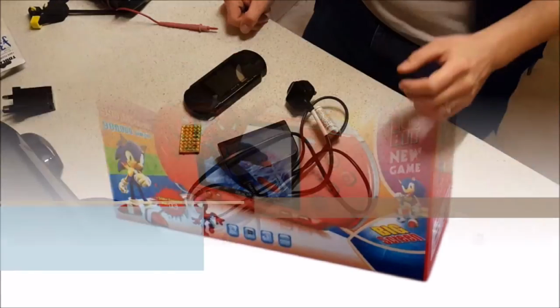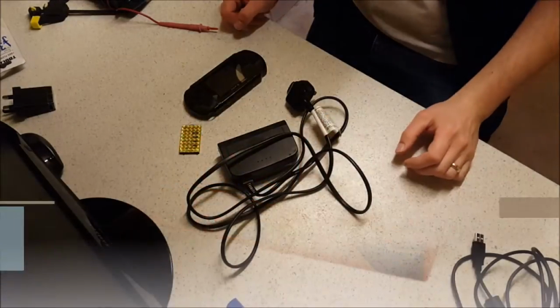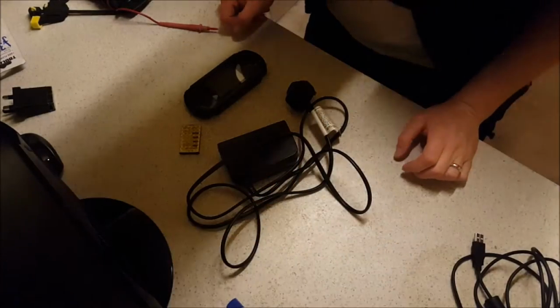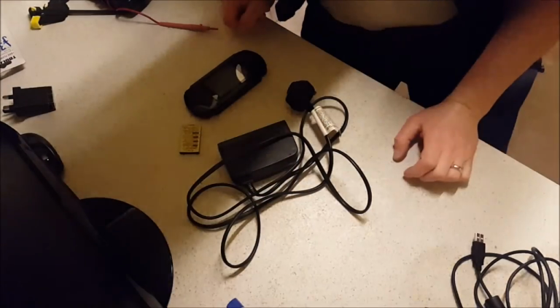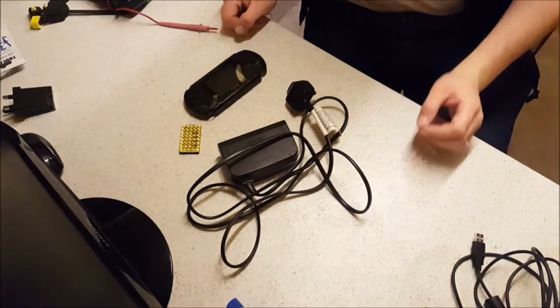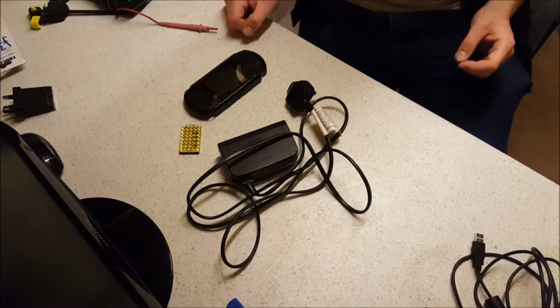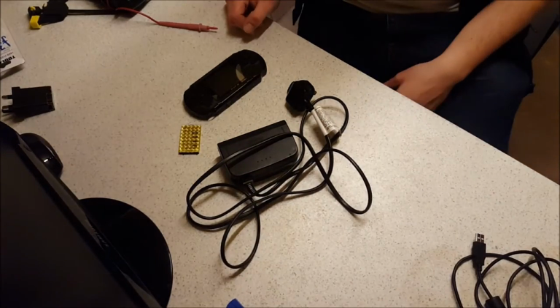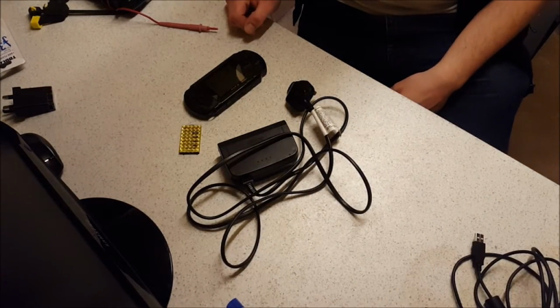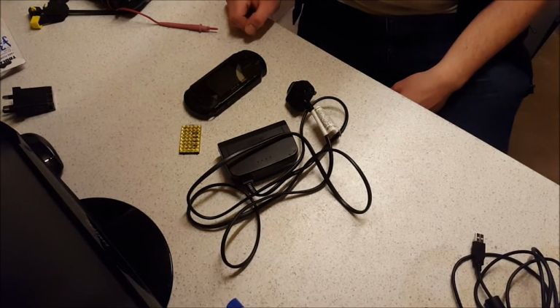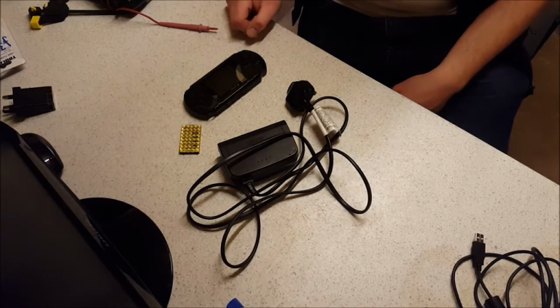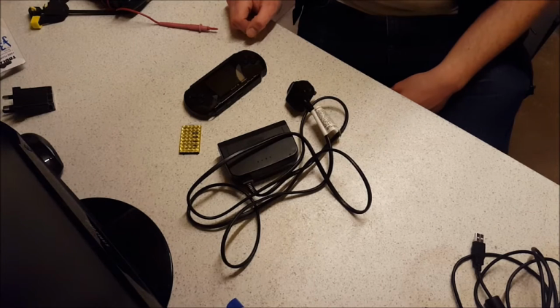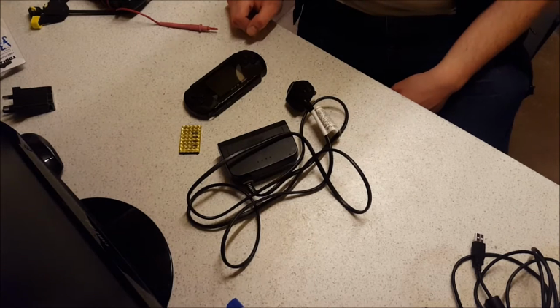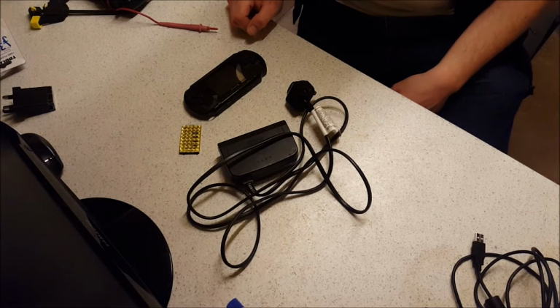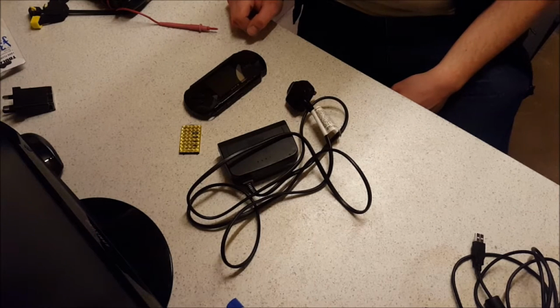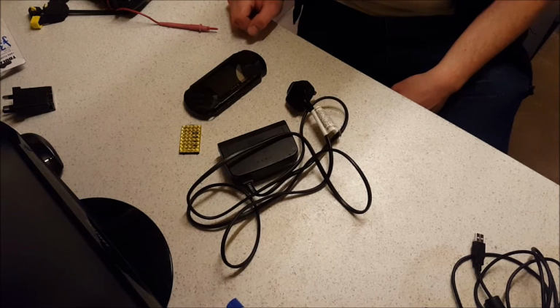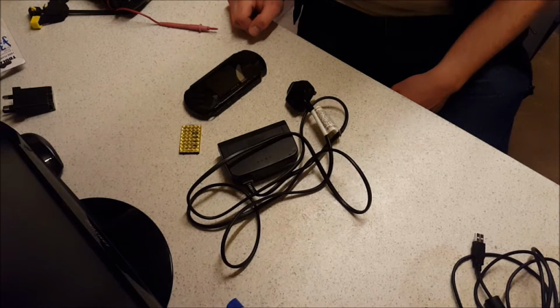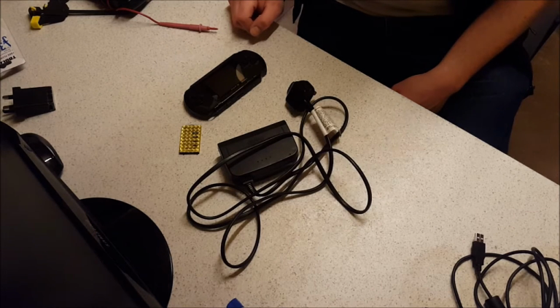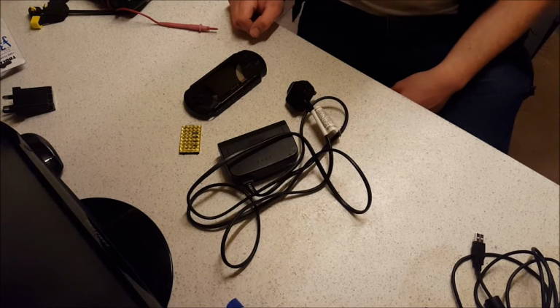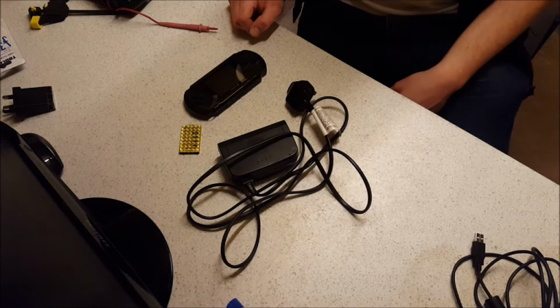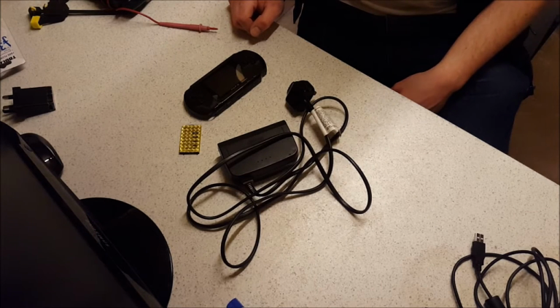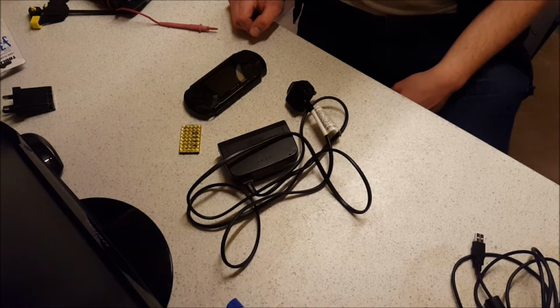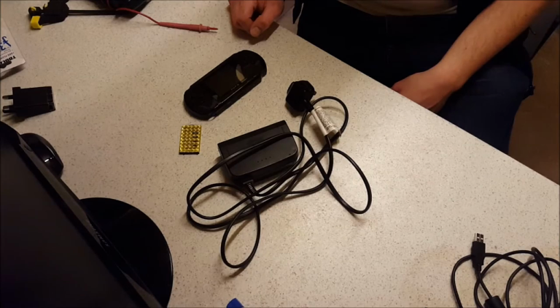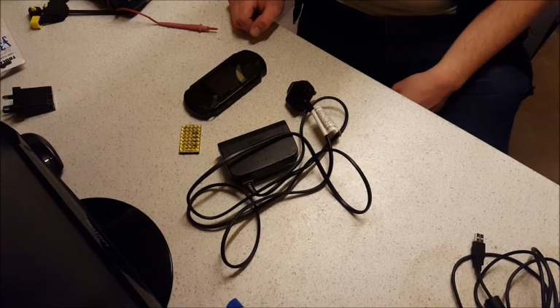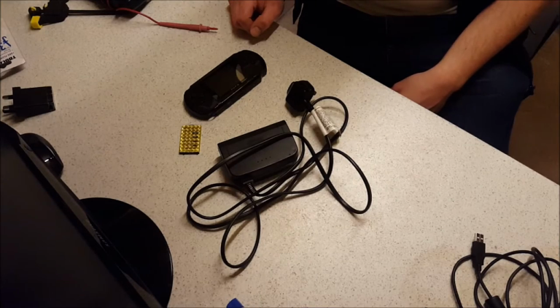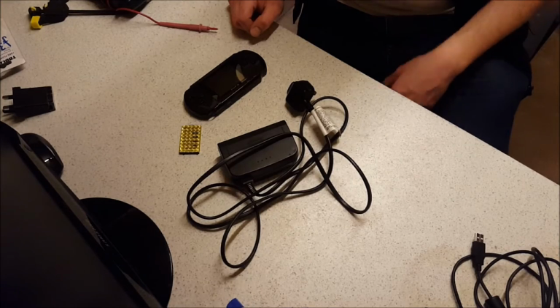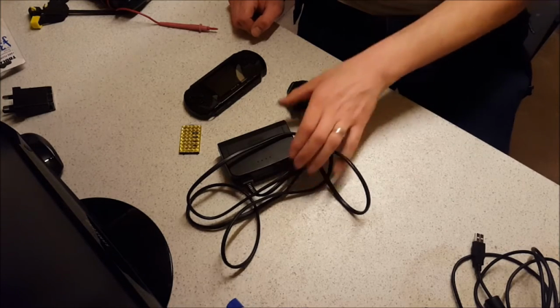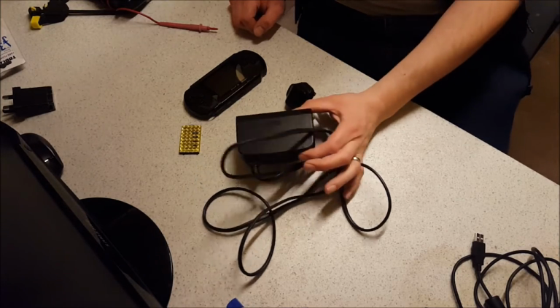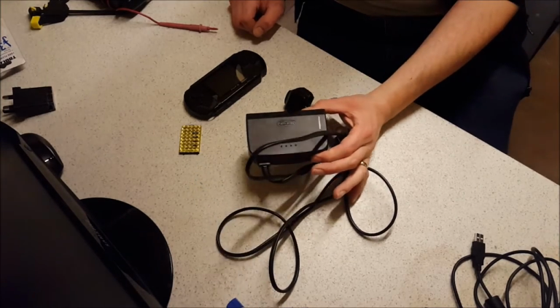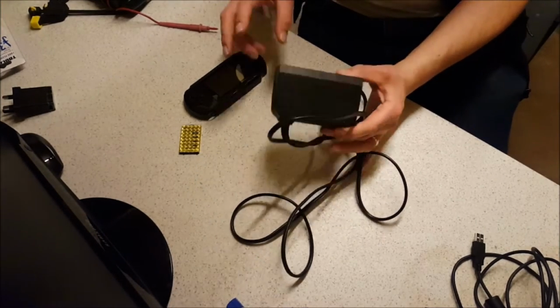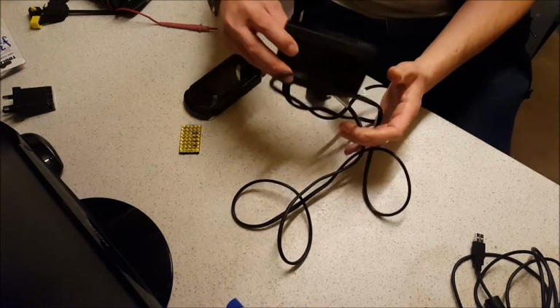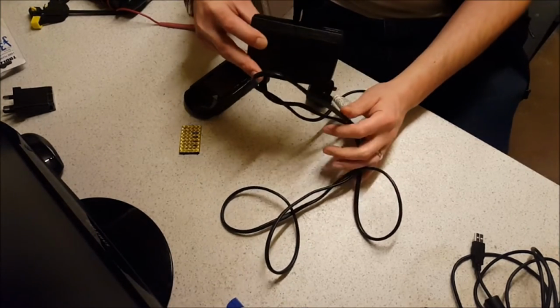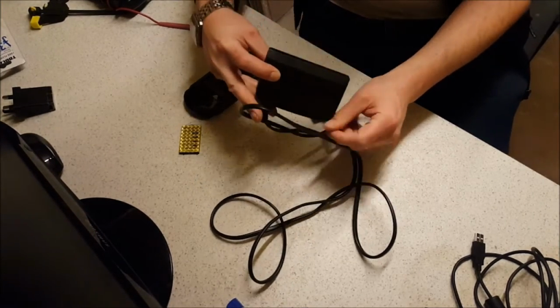Hello YouTubers, I'm here today to do another Let's Fix It on a couple of things that I picked up from the car boot sale at the weekend. First of all, we've got a Nintendo 64 power supply here.